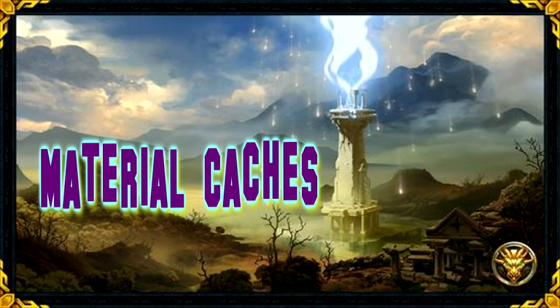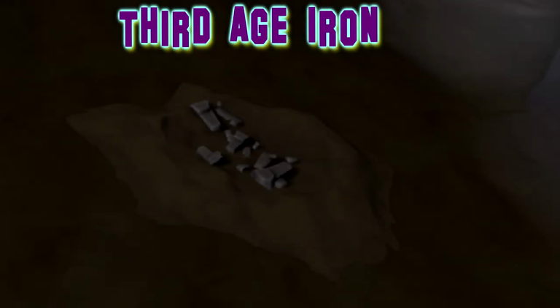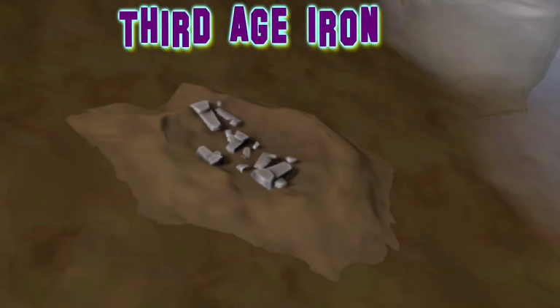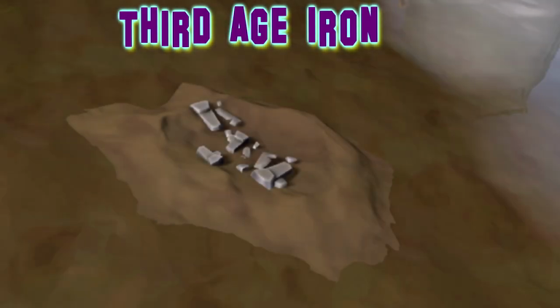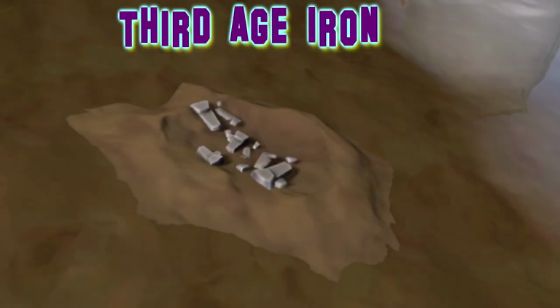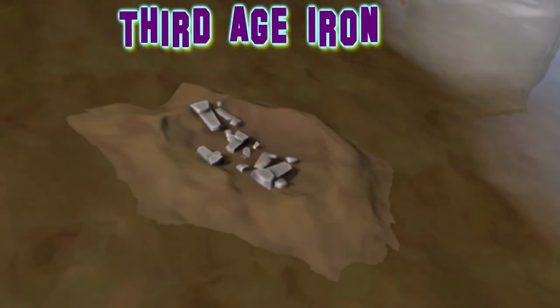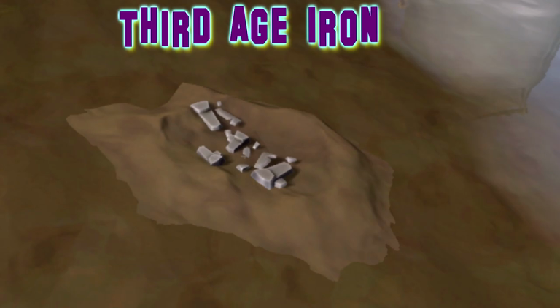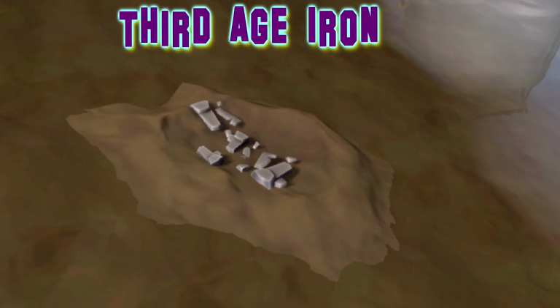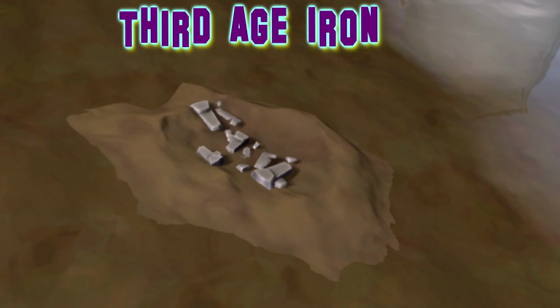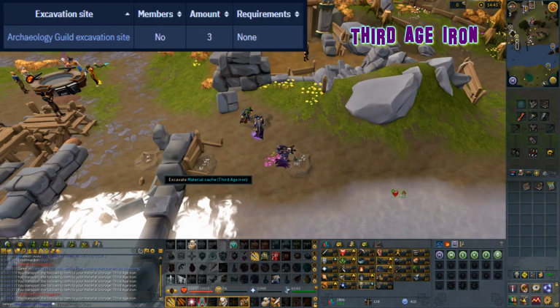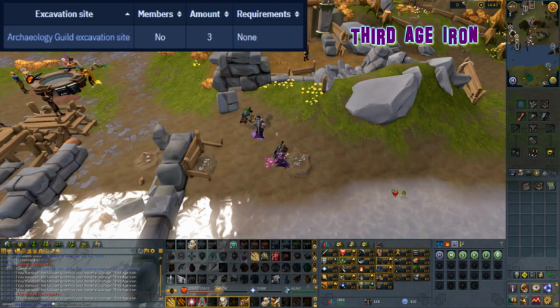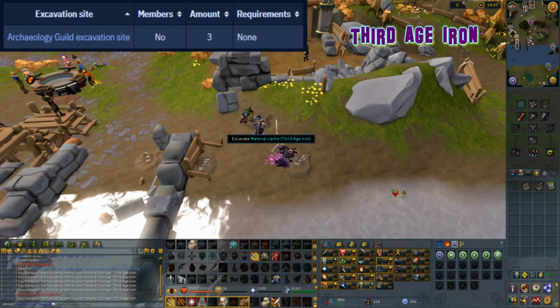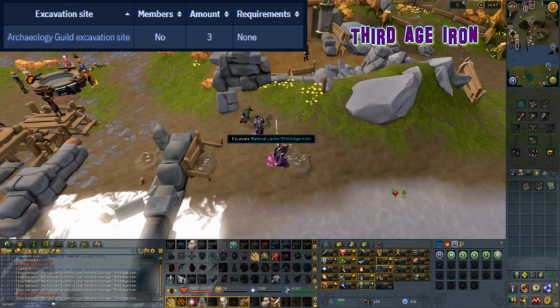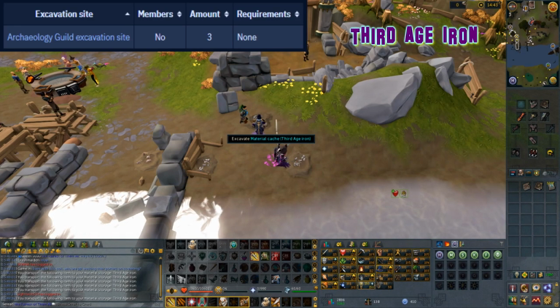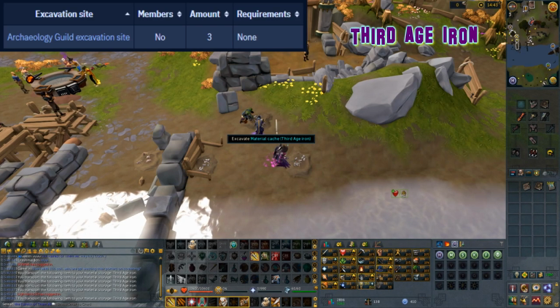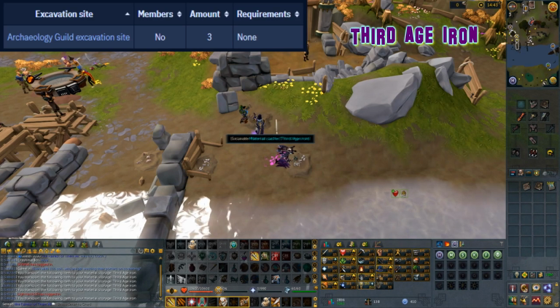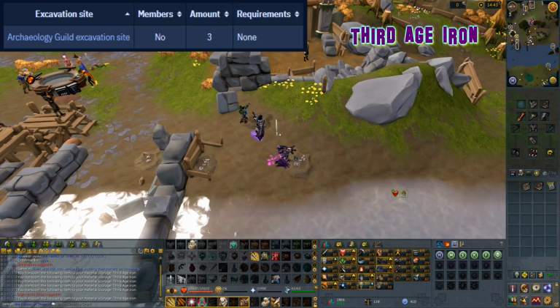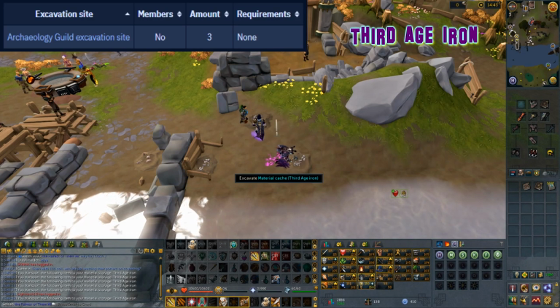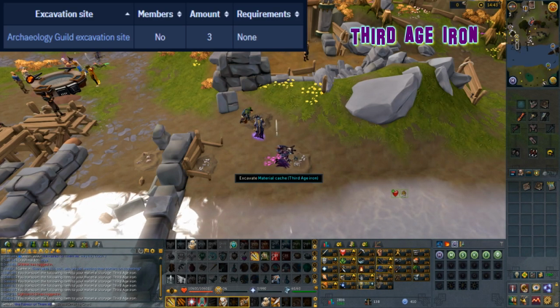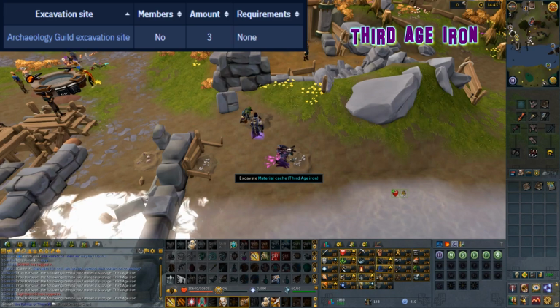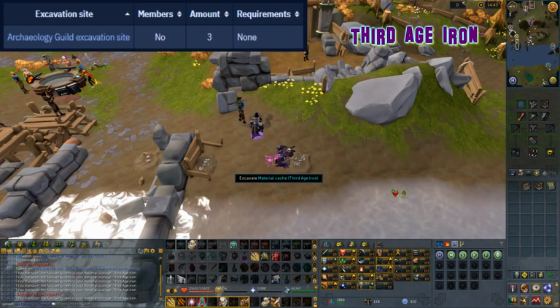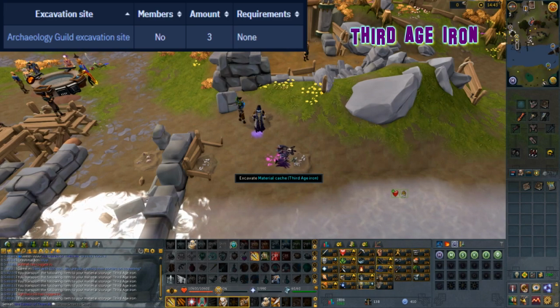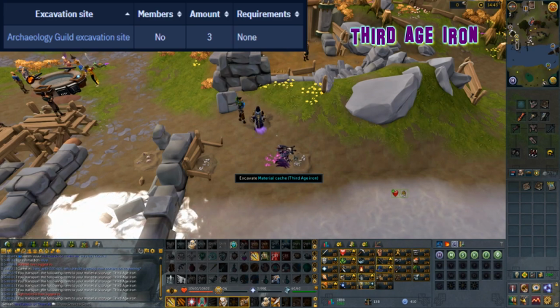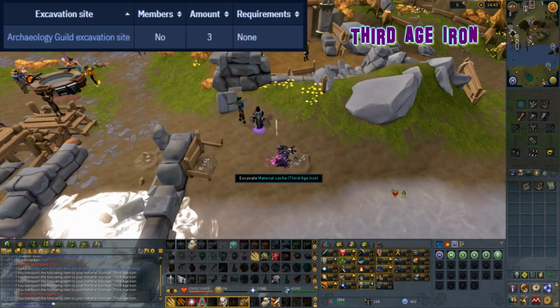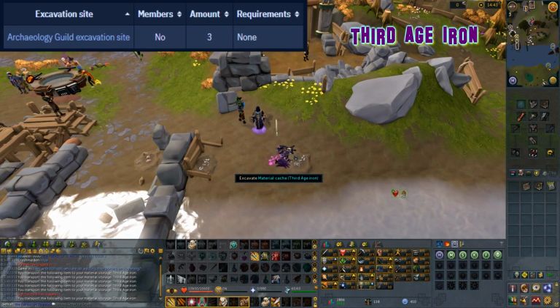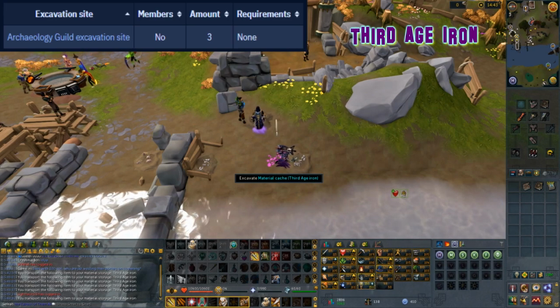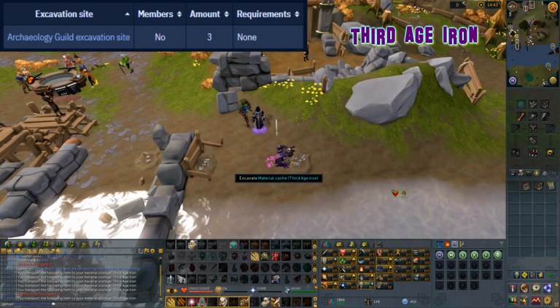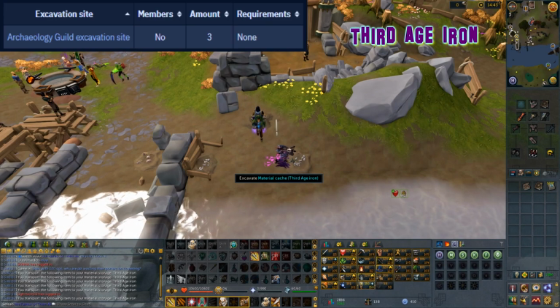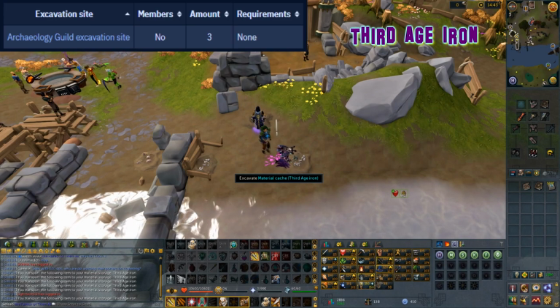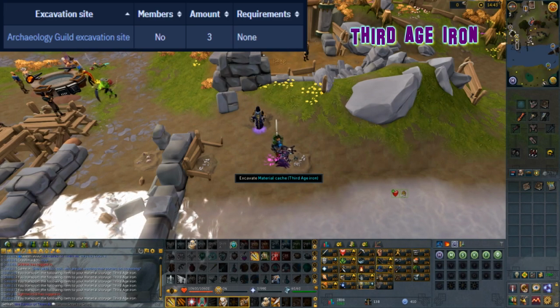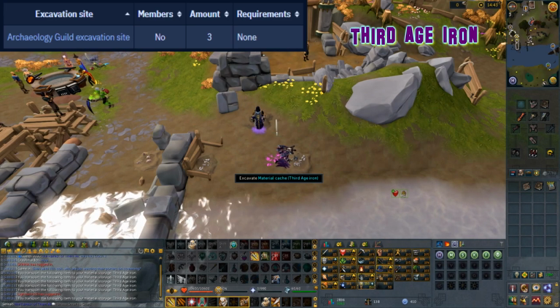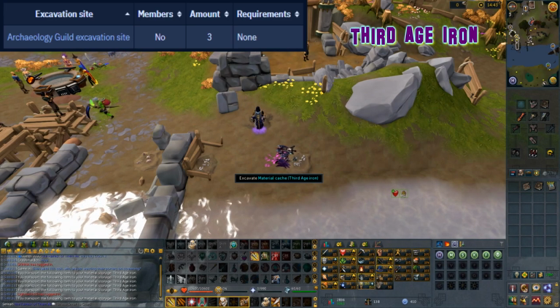Third age iron. This material requires level 5 archaeology and is located in the archaeology guild excavation site east of the entrance to the empty throne room. There are three caches of this near each other.